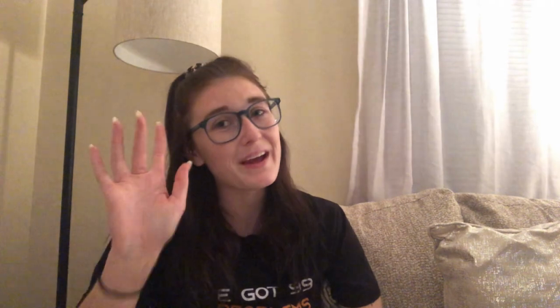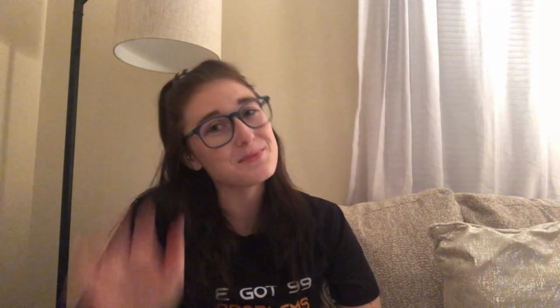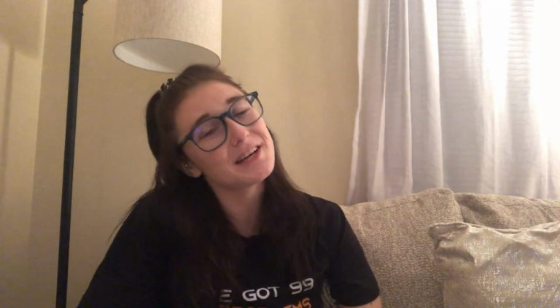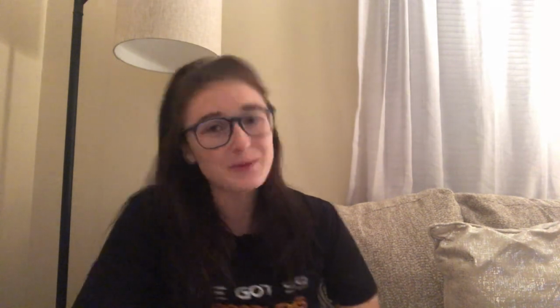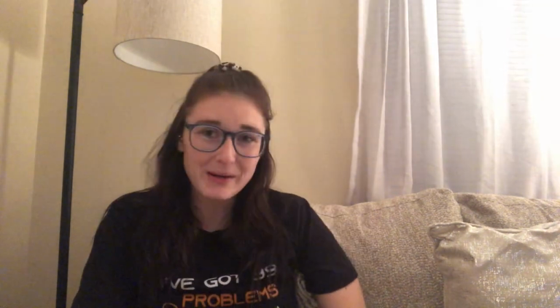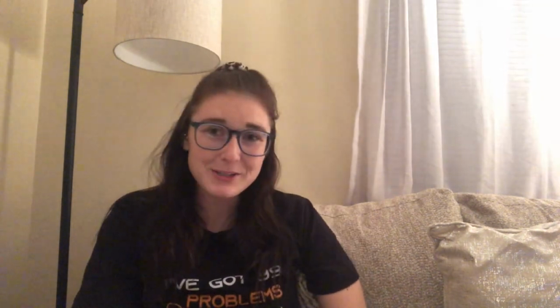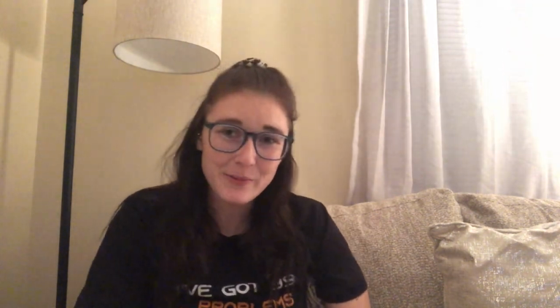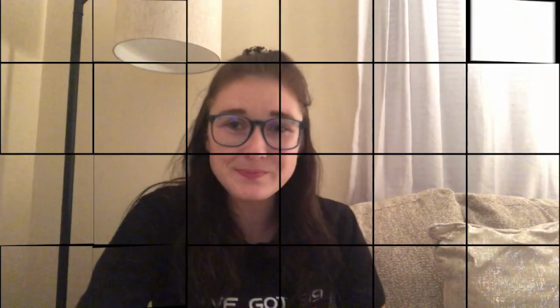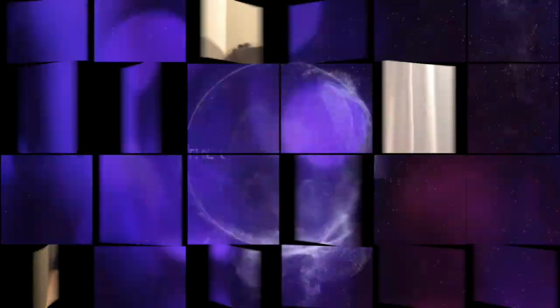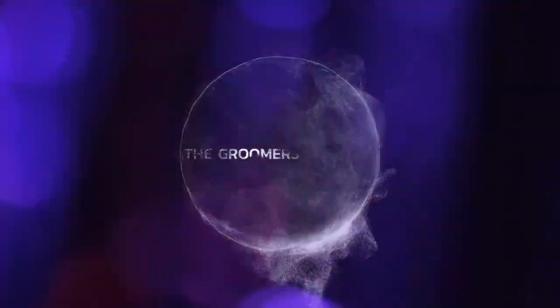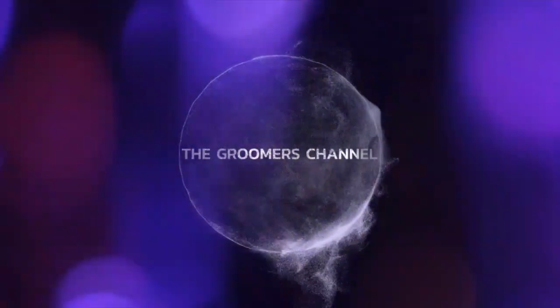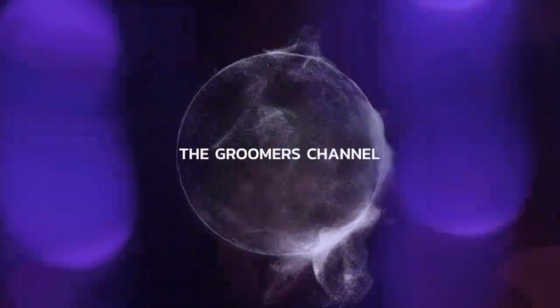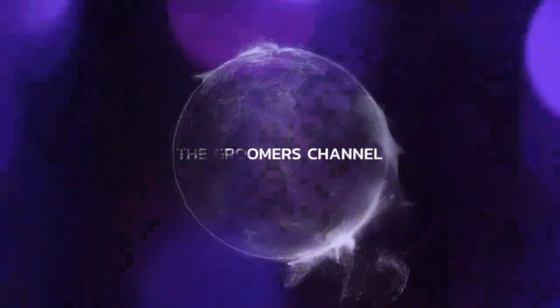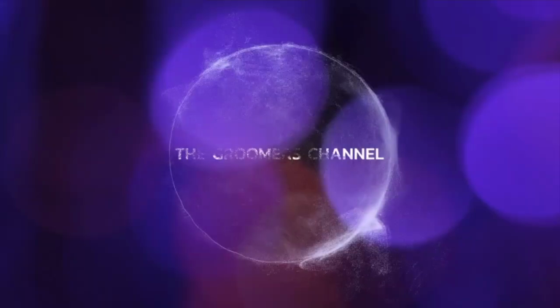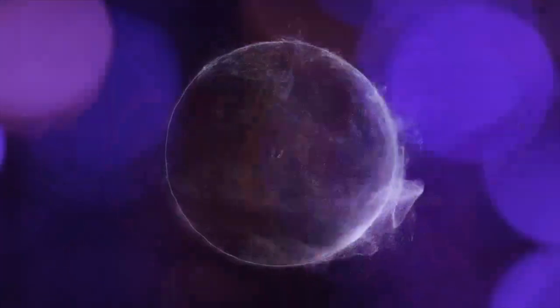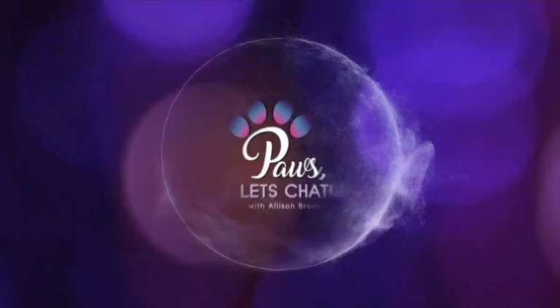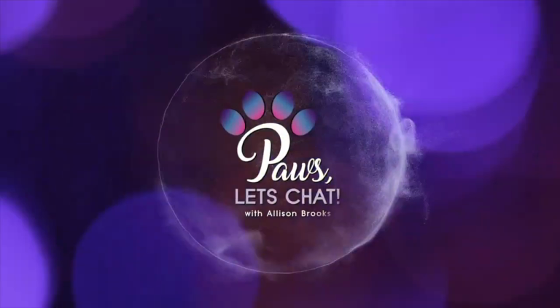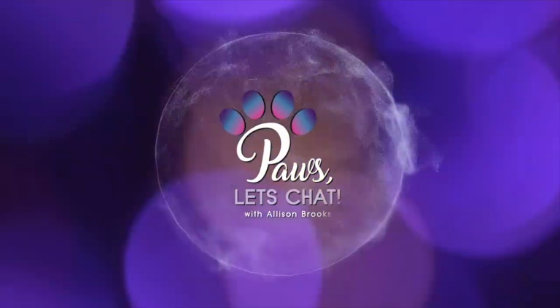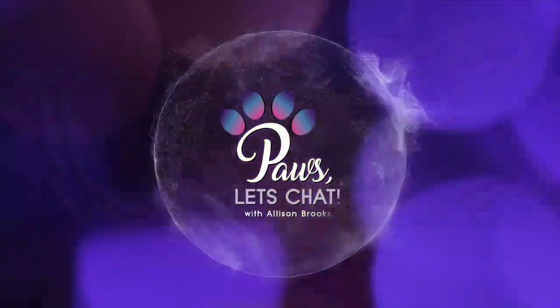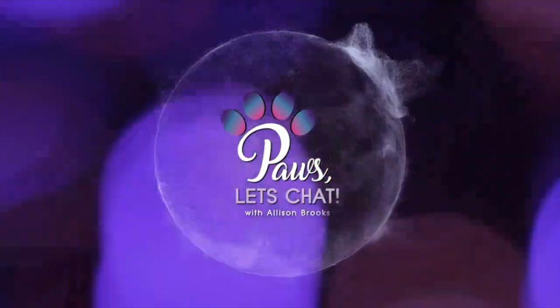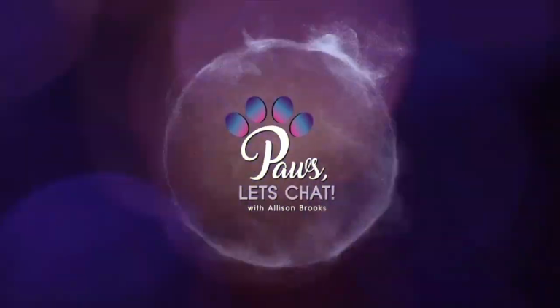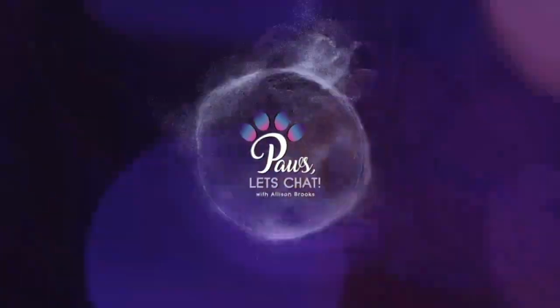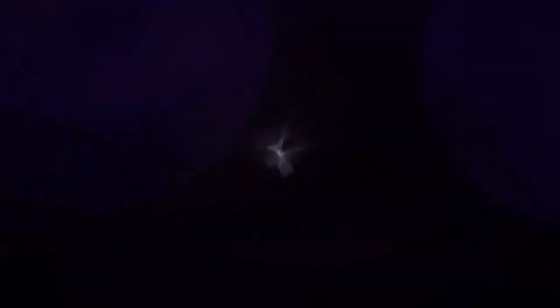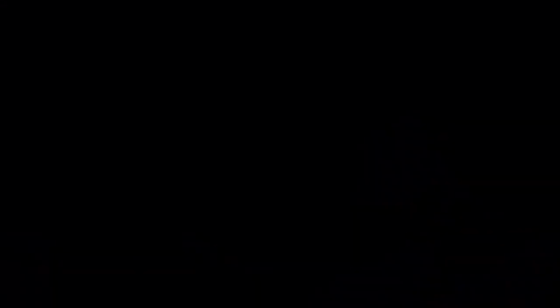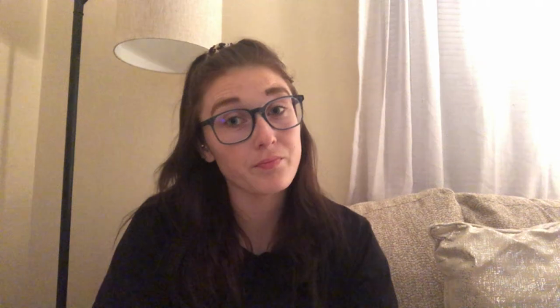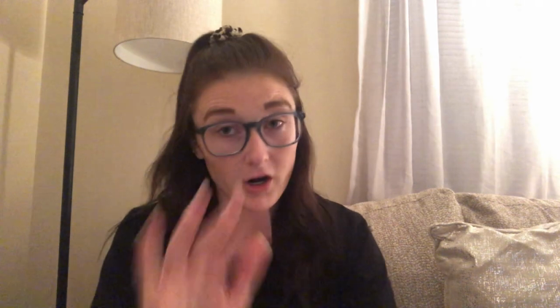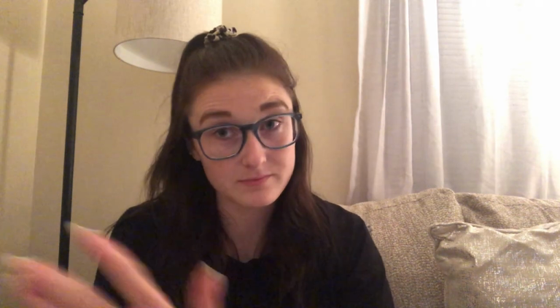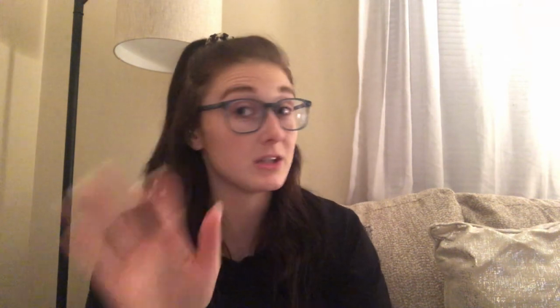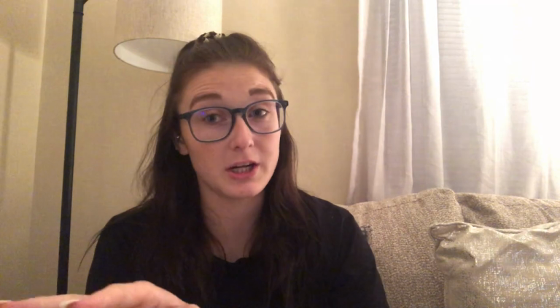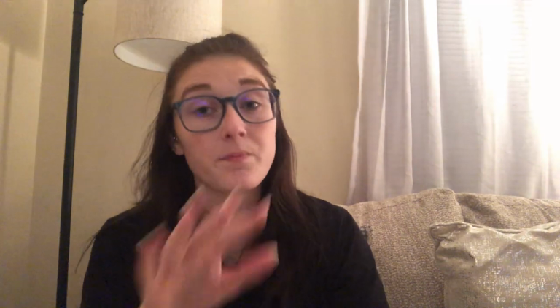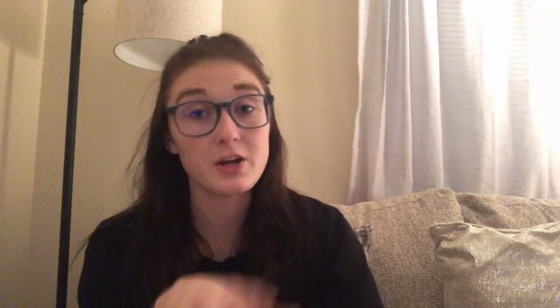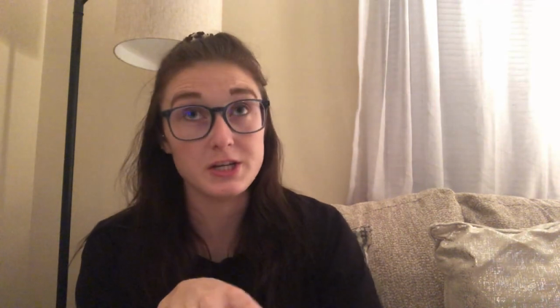Hey guys, my name is Allison and welcome back to my channel! Alright, let's cut to the chase. Here's the tea.